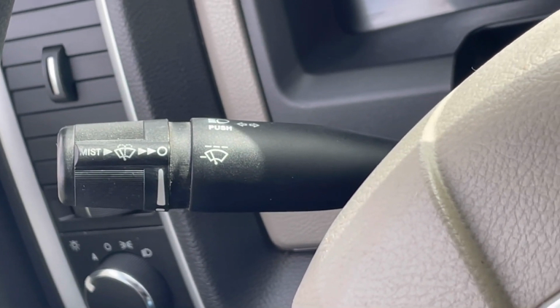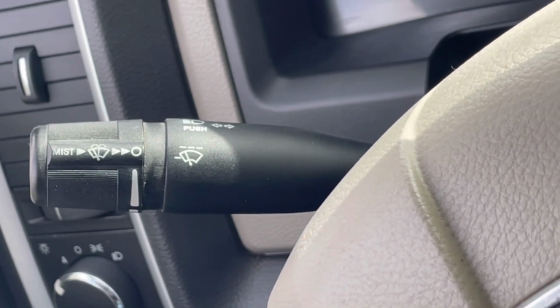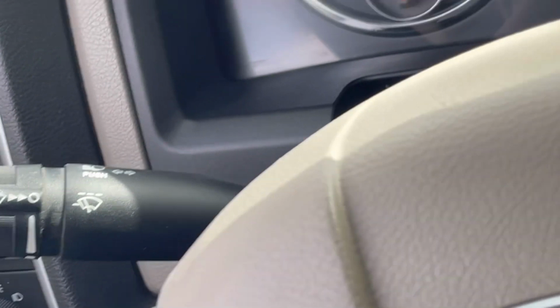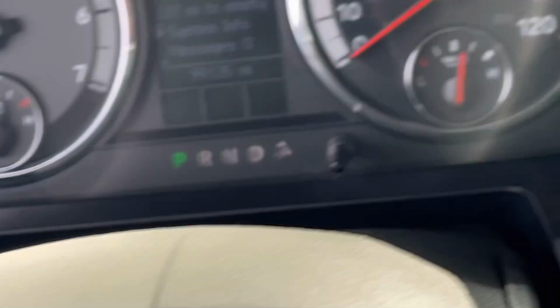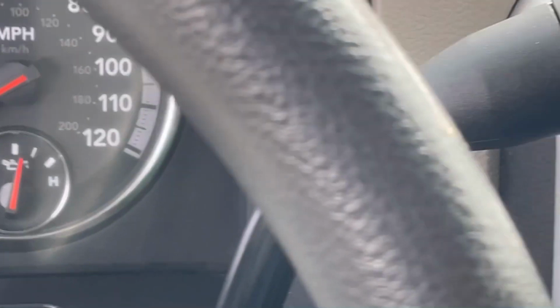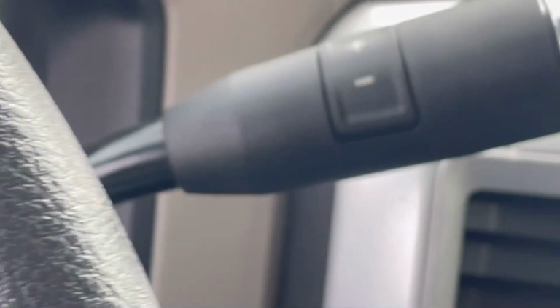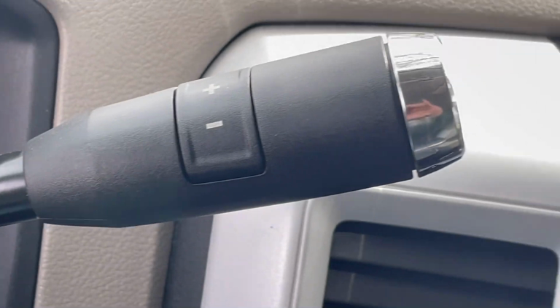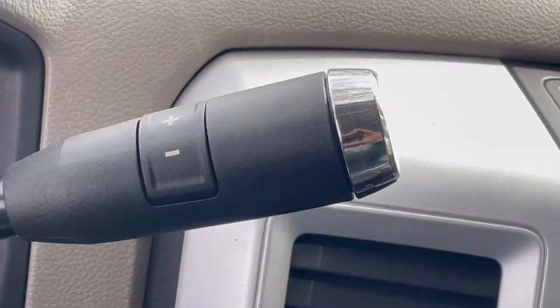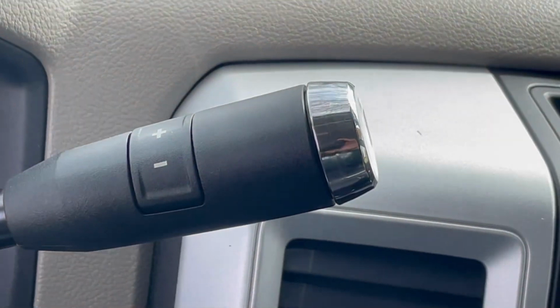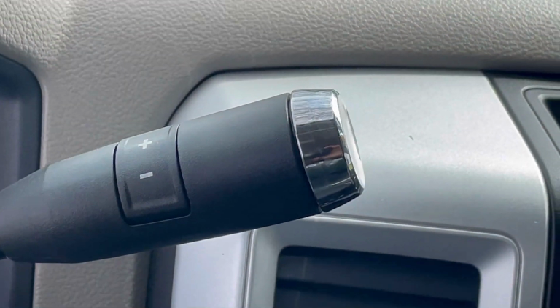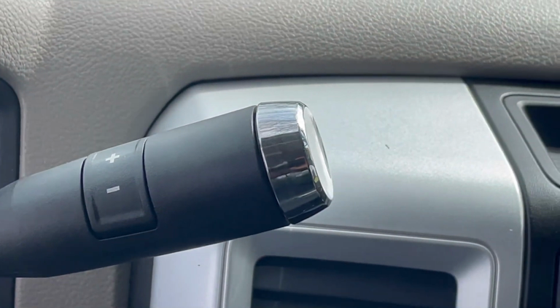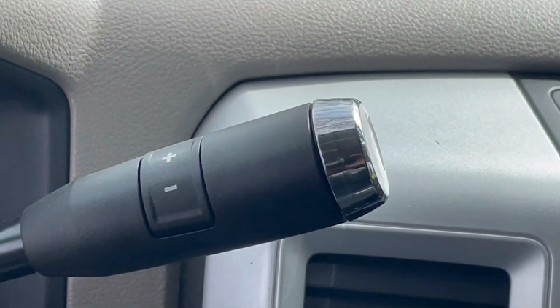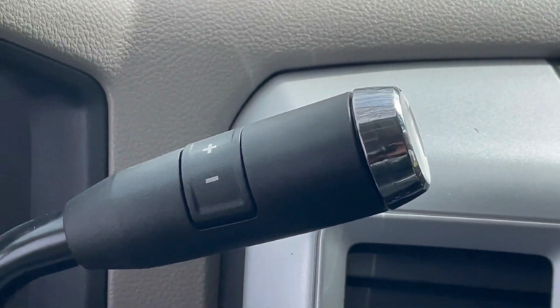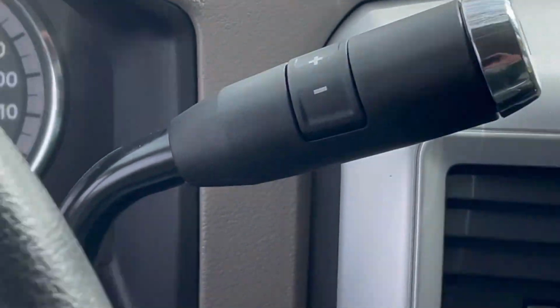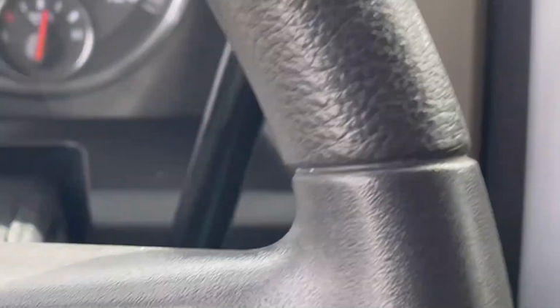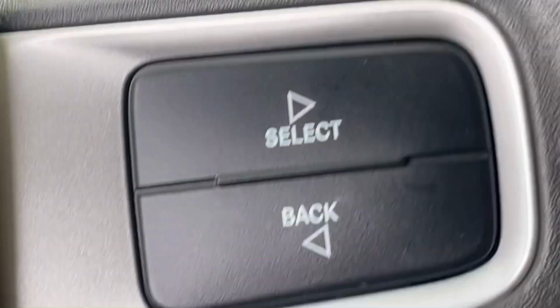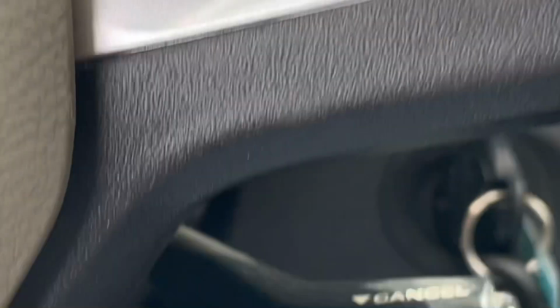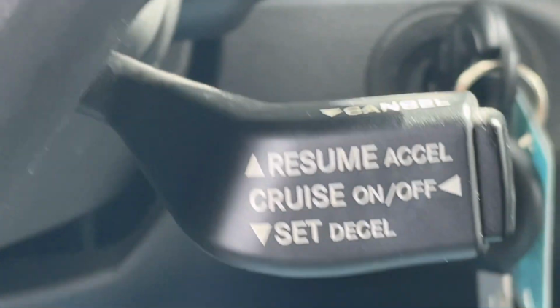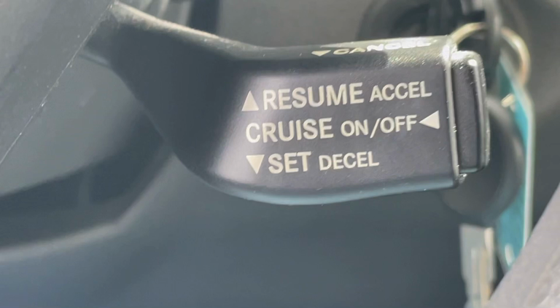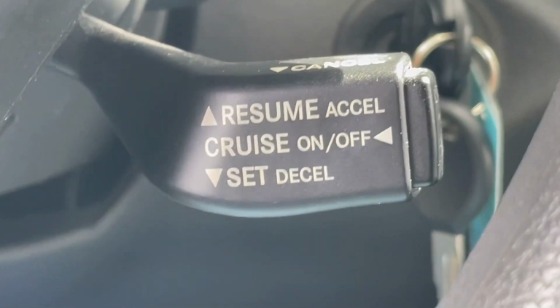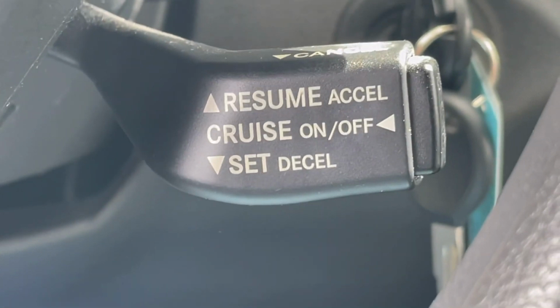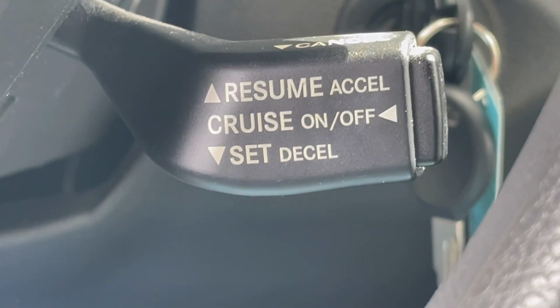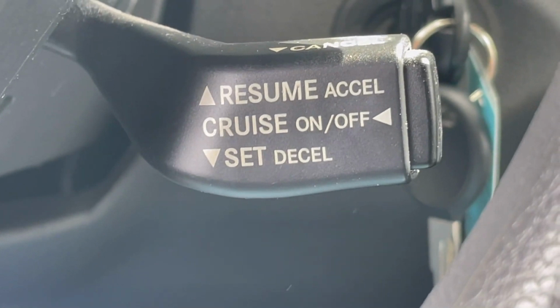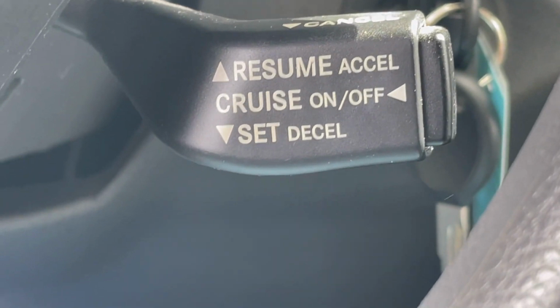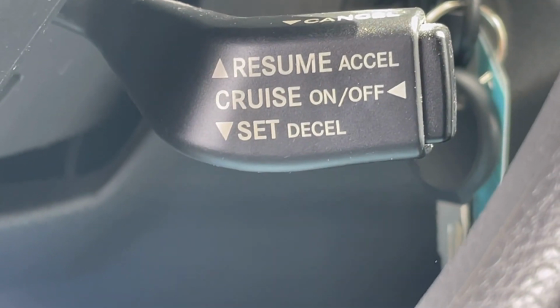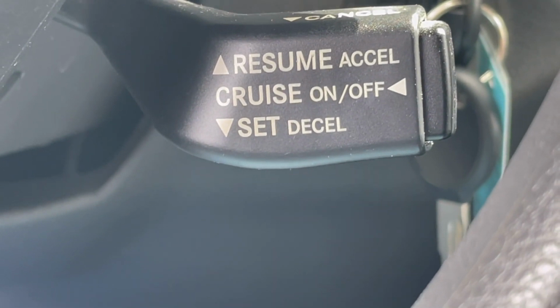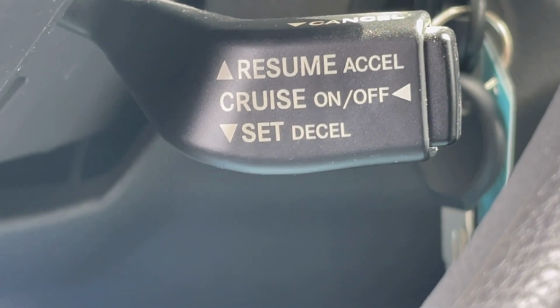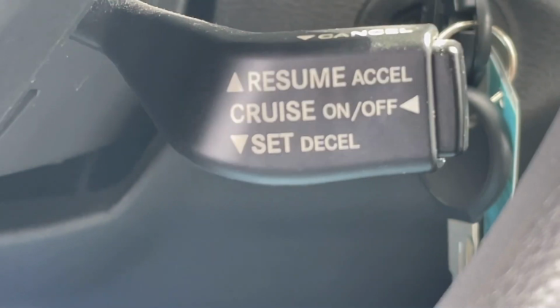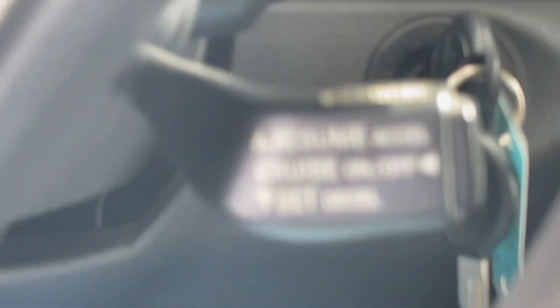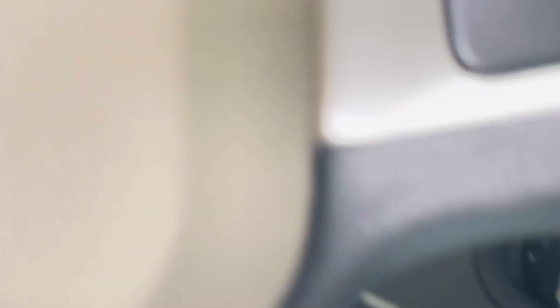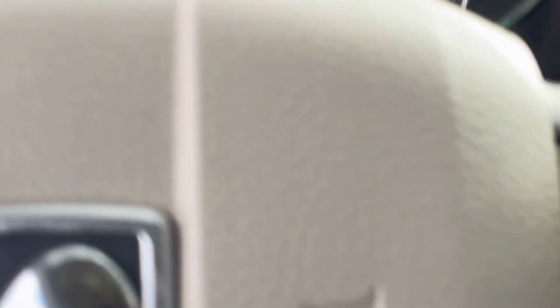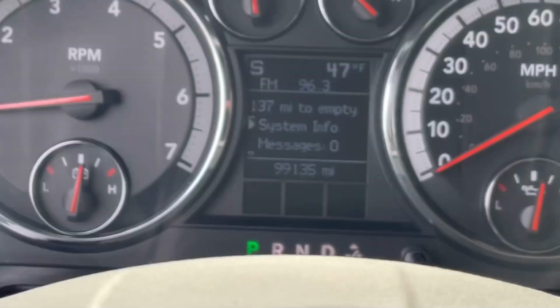On the left-hand side behind the steering wheel are your windshield wipers, your blinkers, and your brights. On the right-hand side is your gear selector with your up and down. Underneath, behind on the right-hand side, is your cruise control.